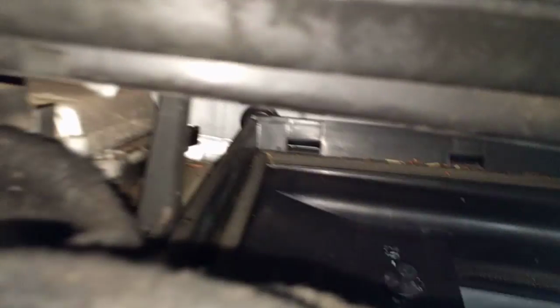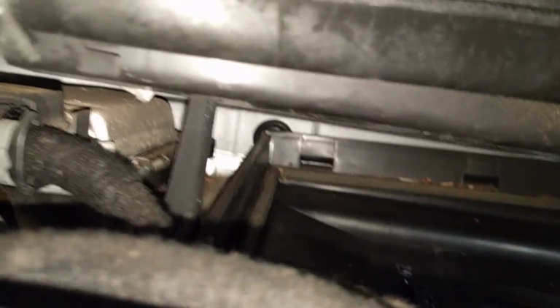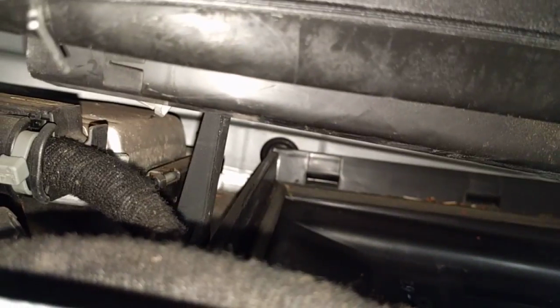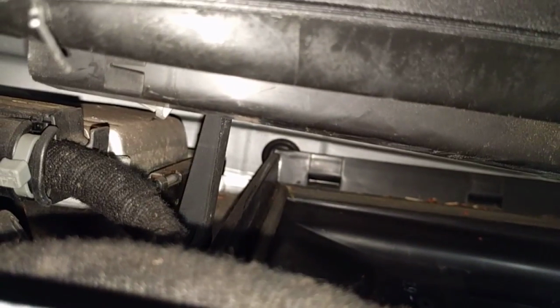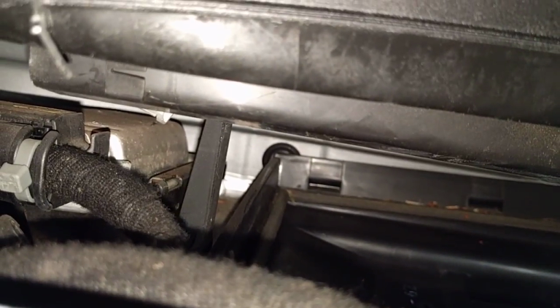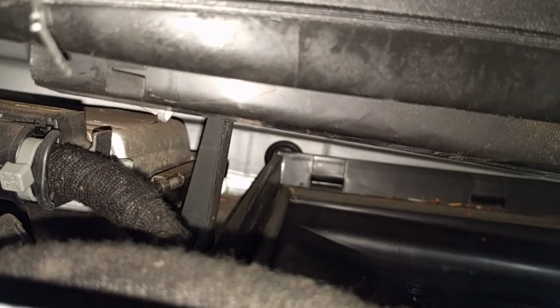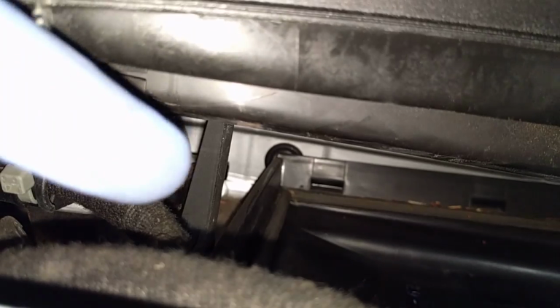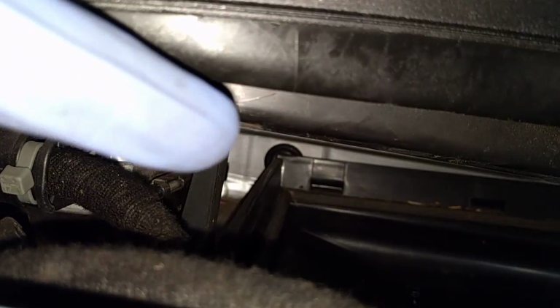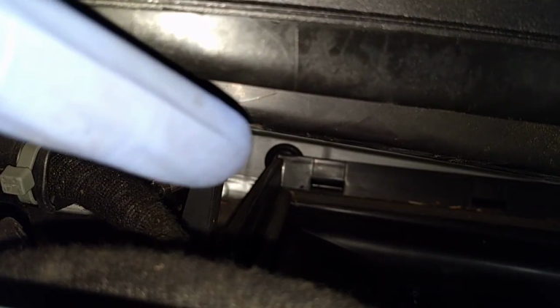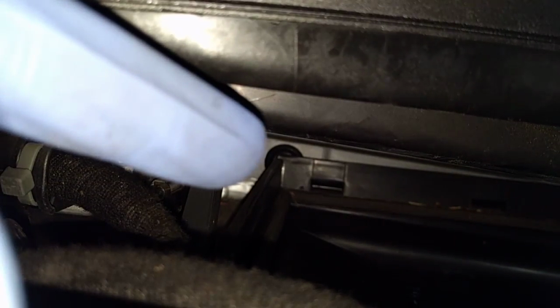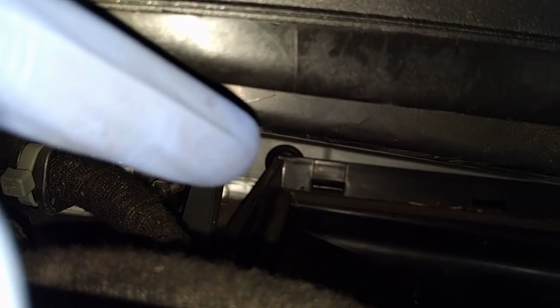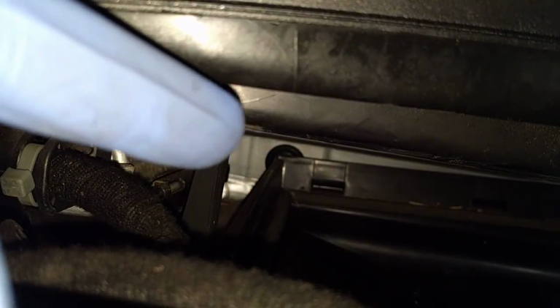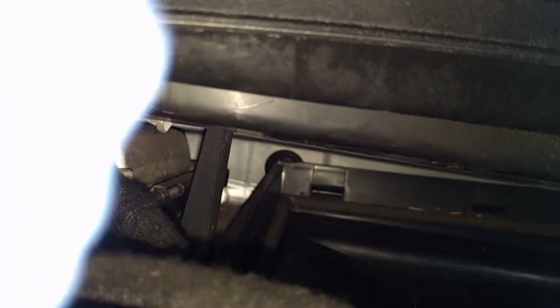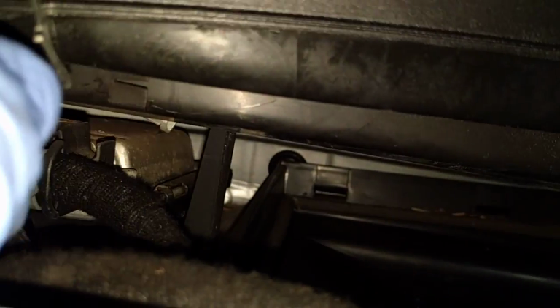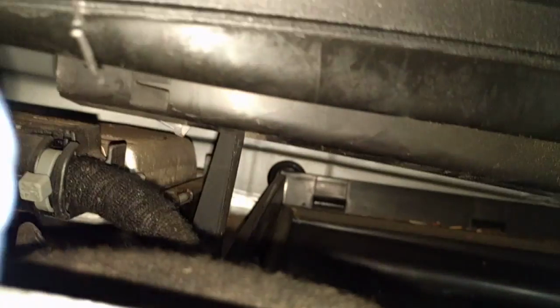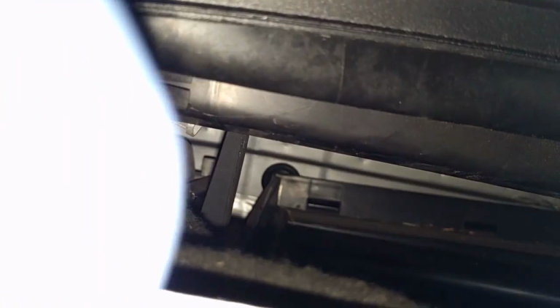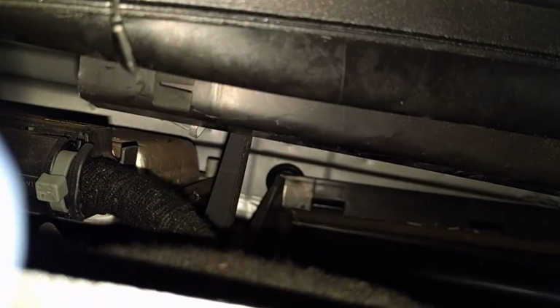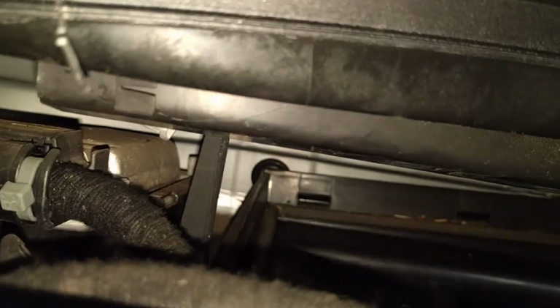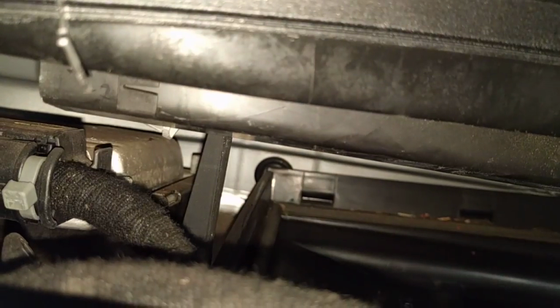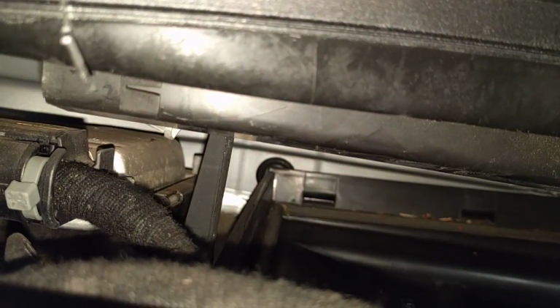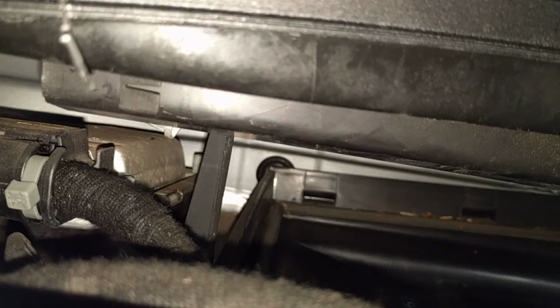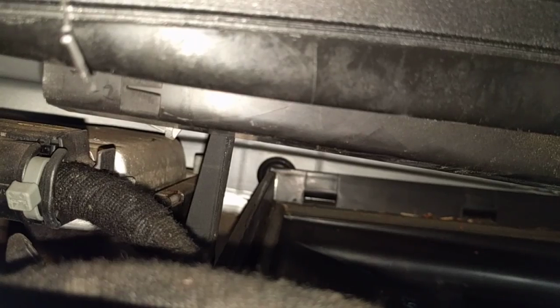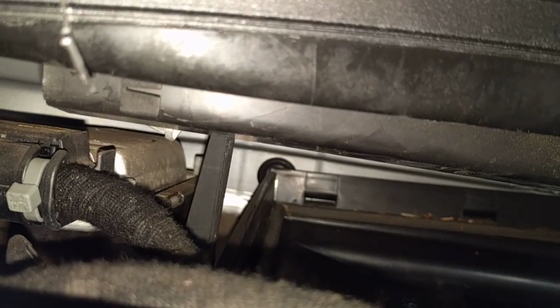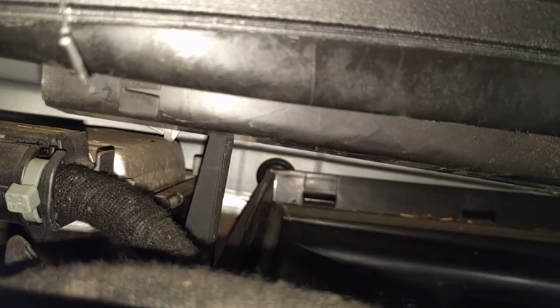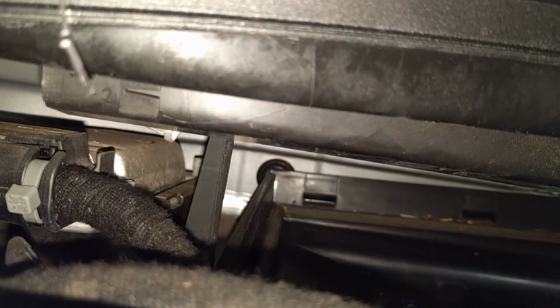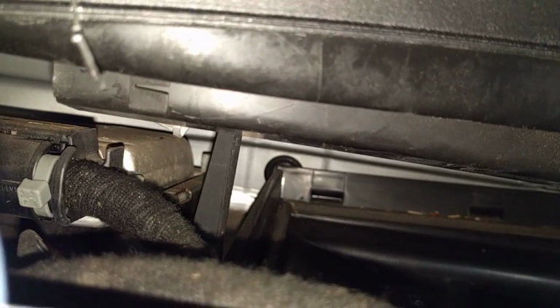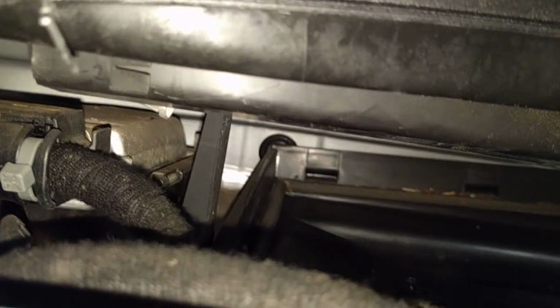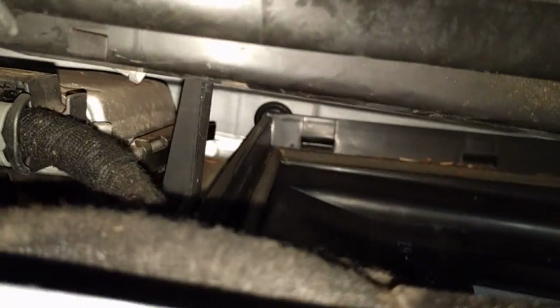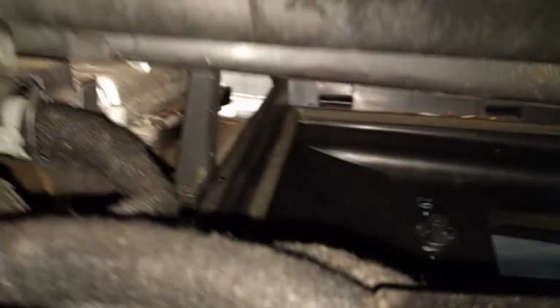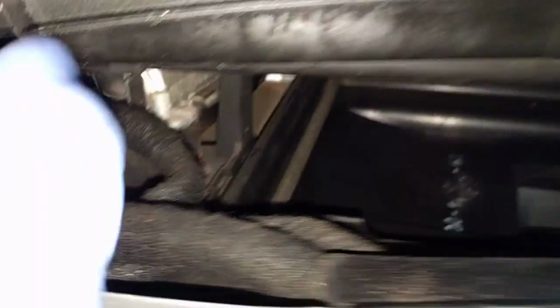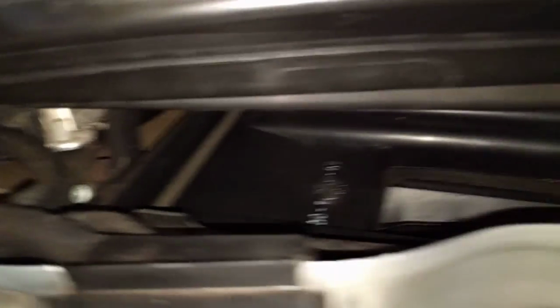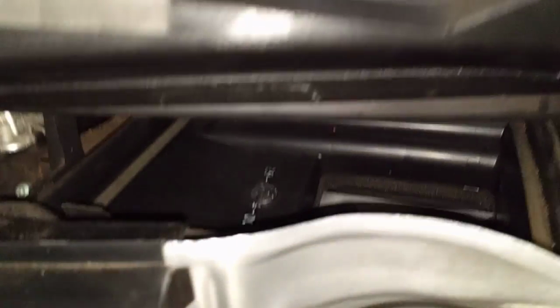If you have a look at the back there, you've got a grommet just there in the back corner — that's where we're going to be aiming for. It's nice and low at the bottom of the scuttle panel, so less likely to get any water ingress.